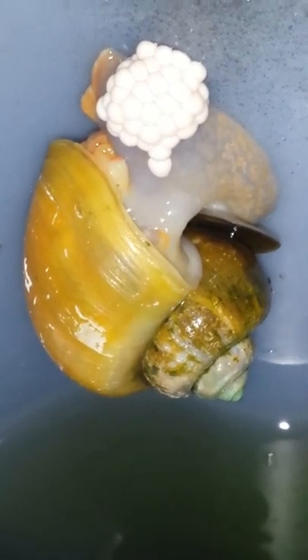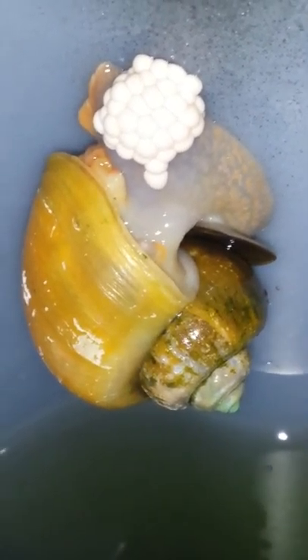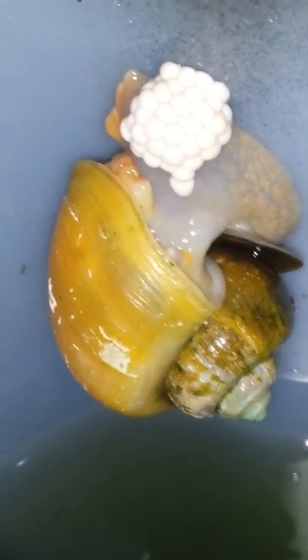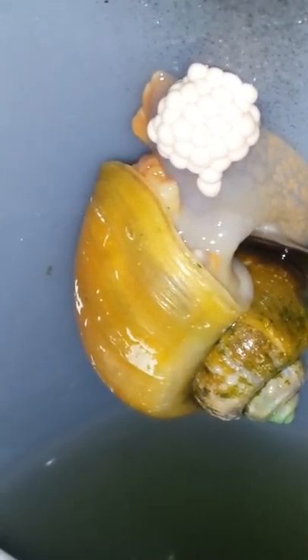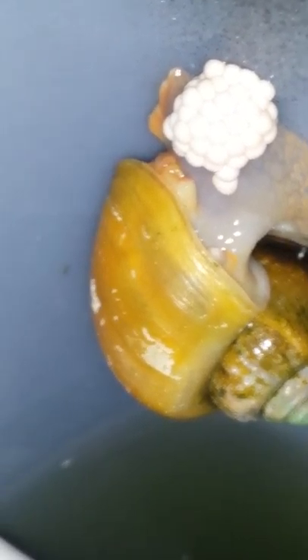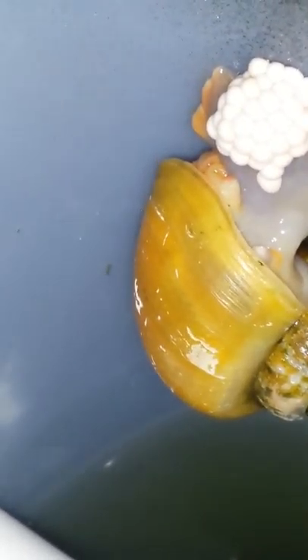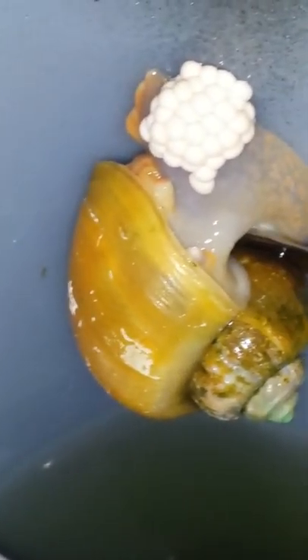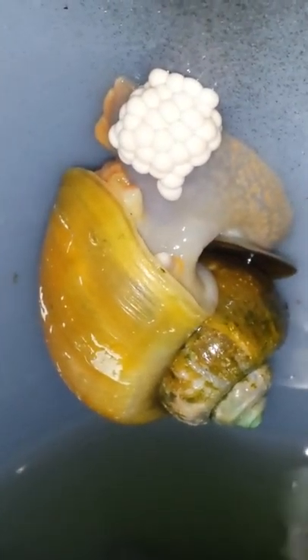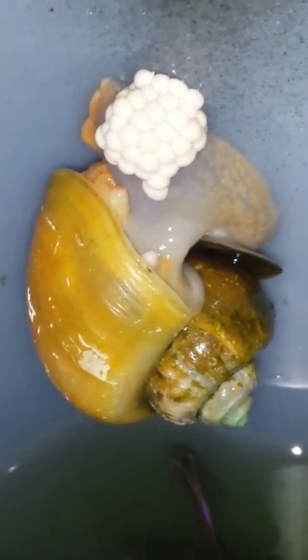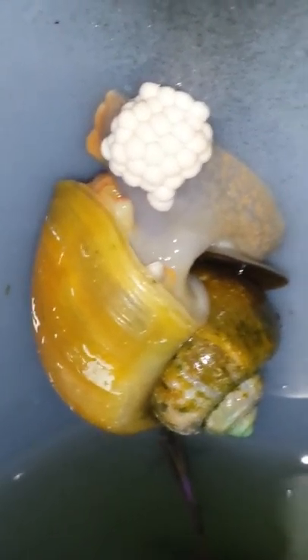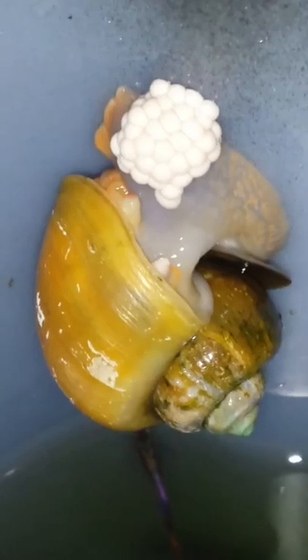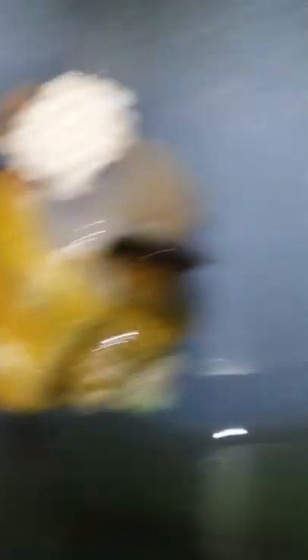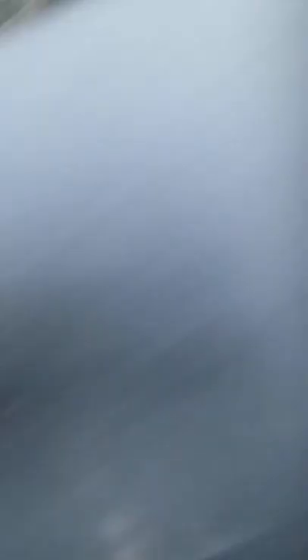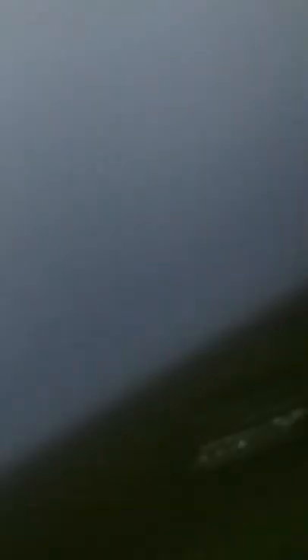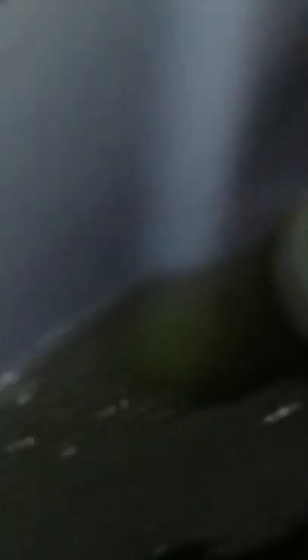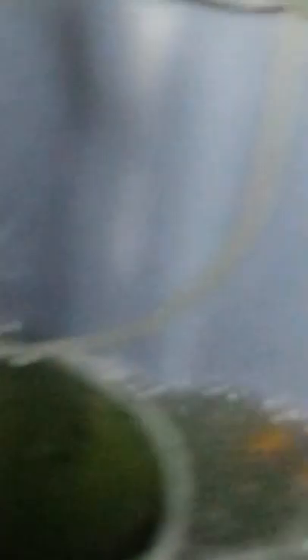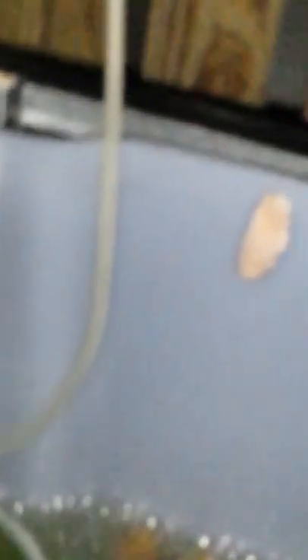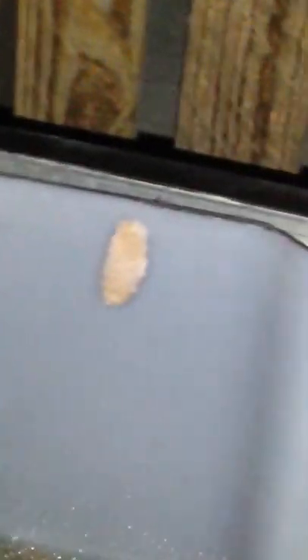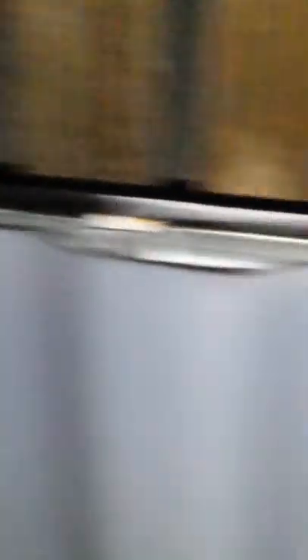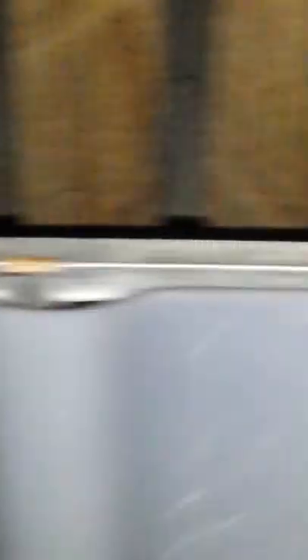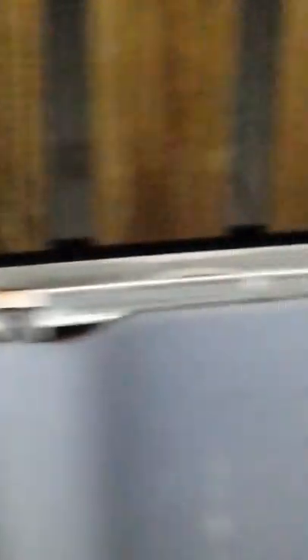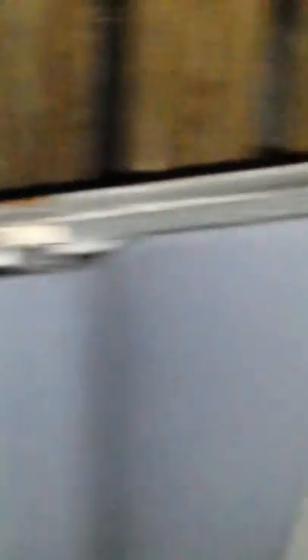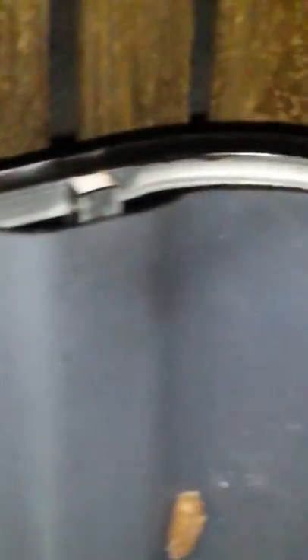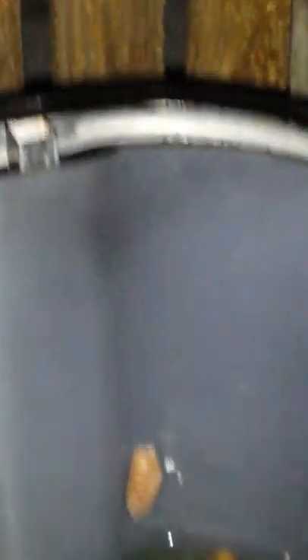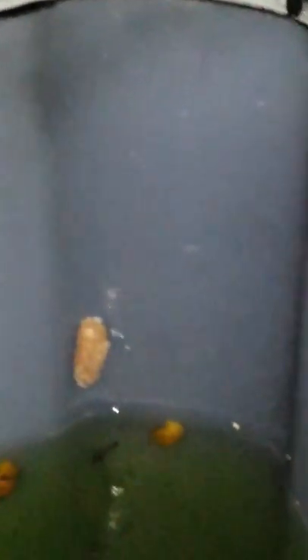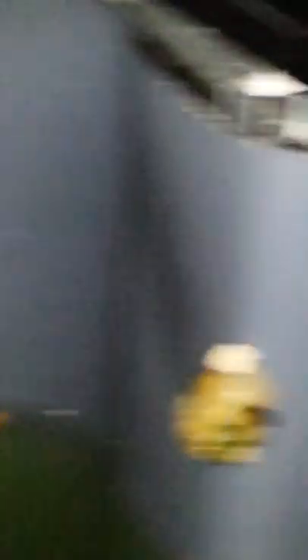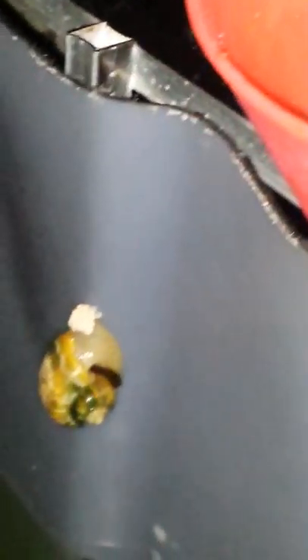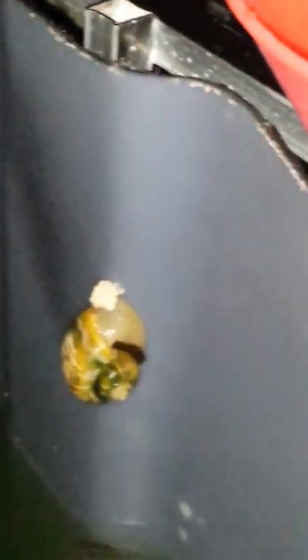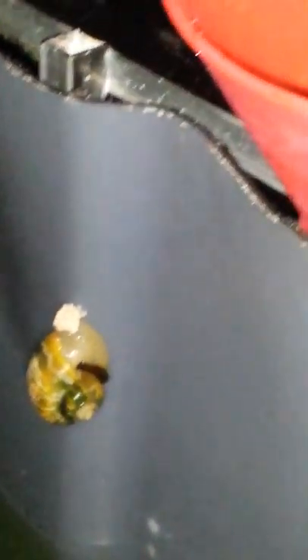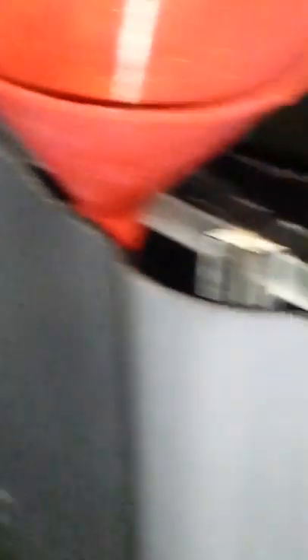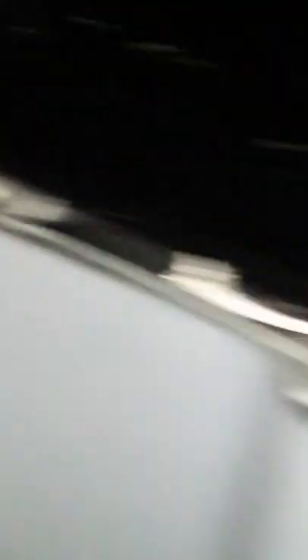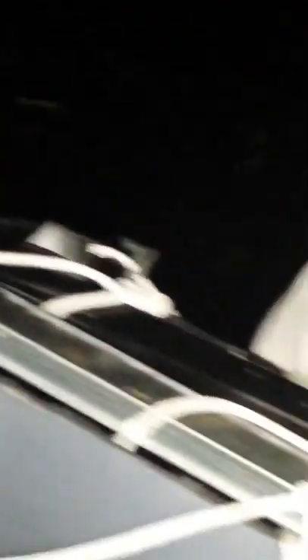They come out of the water at night and lay their eggs. Another cluster over there. Another one there. And another snail here — so it looks like I've got about six or seven up.